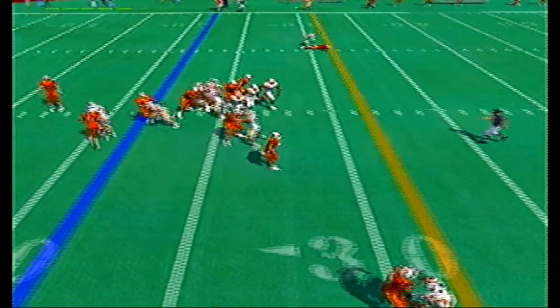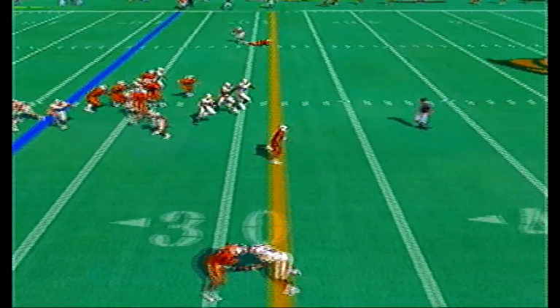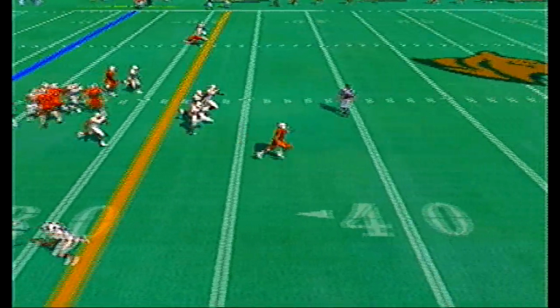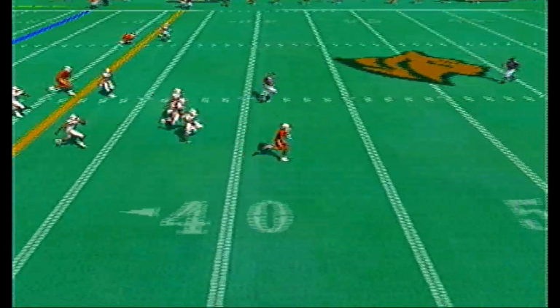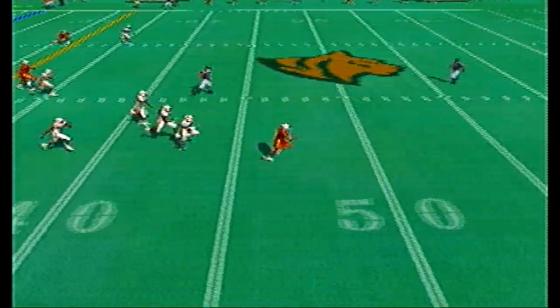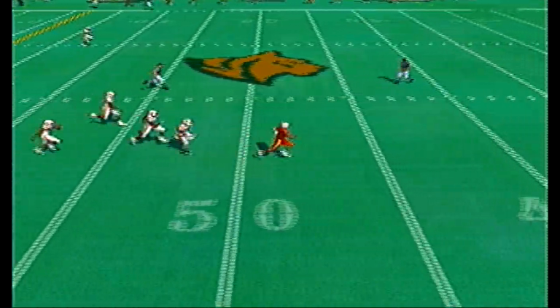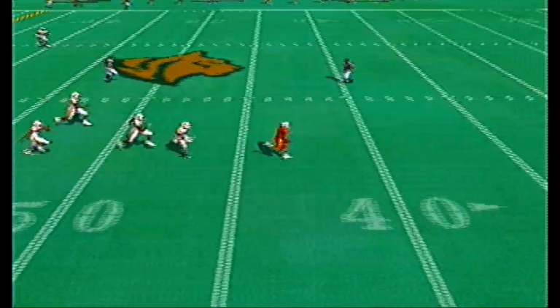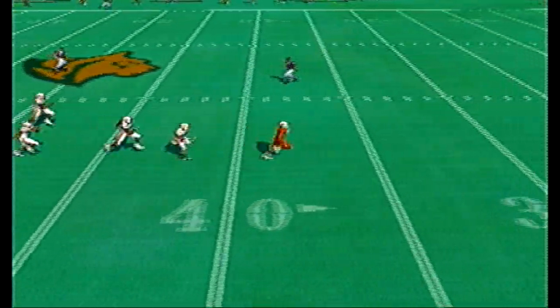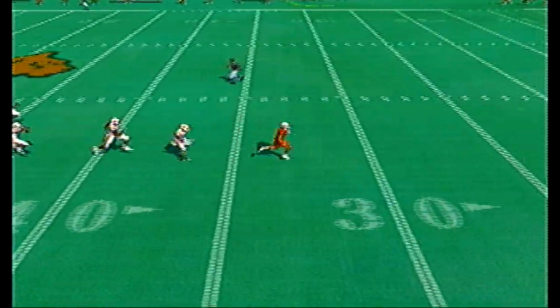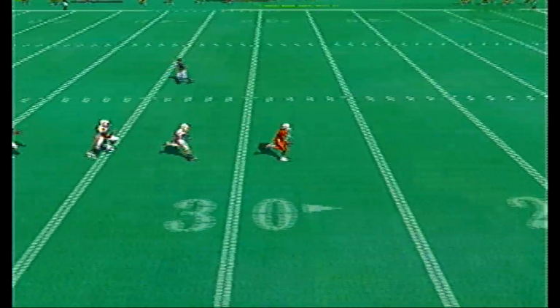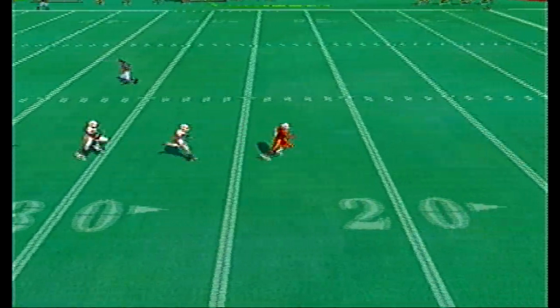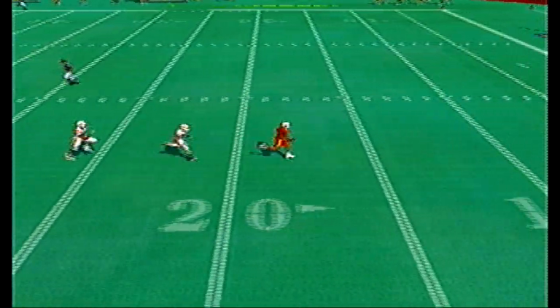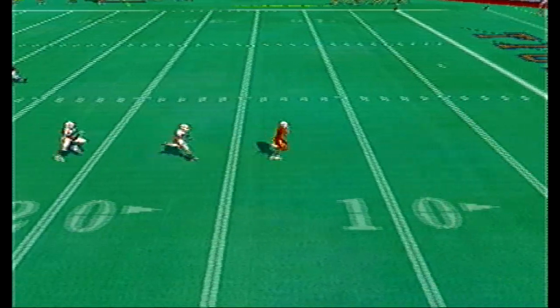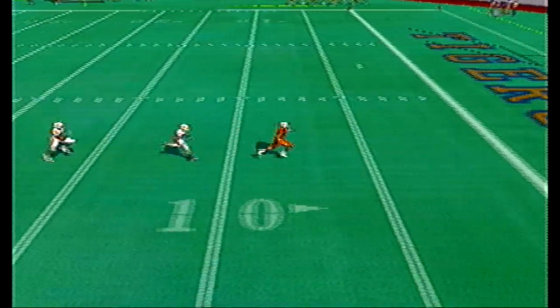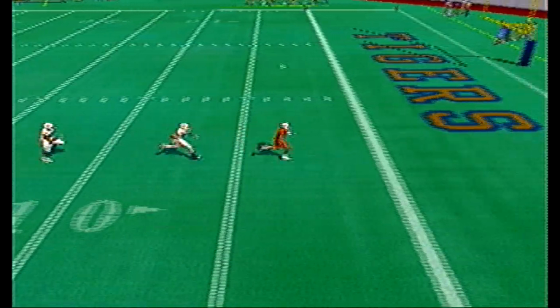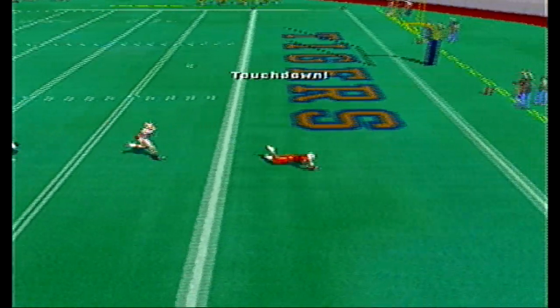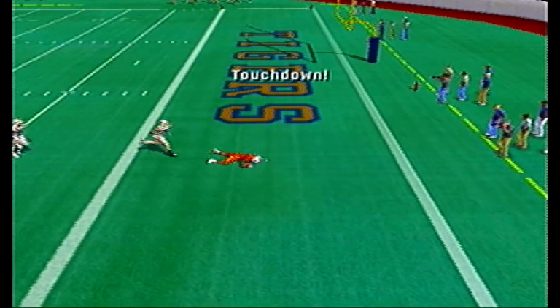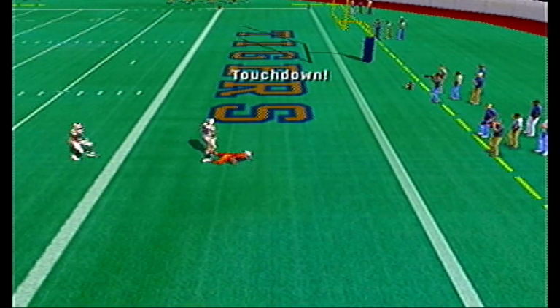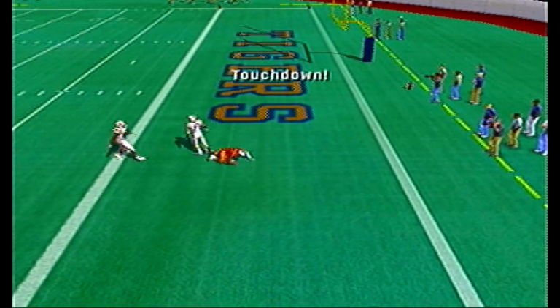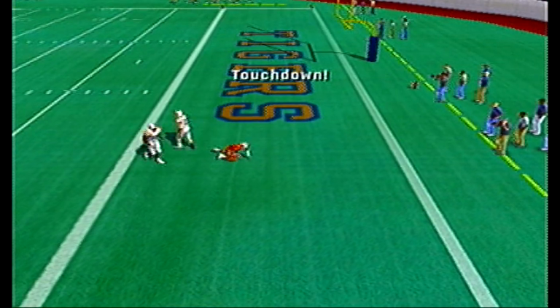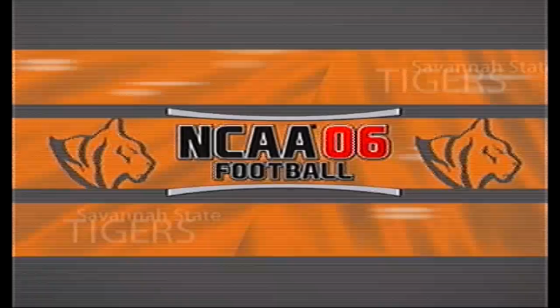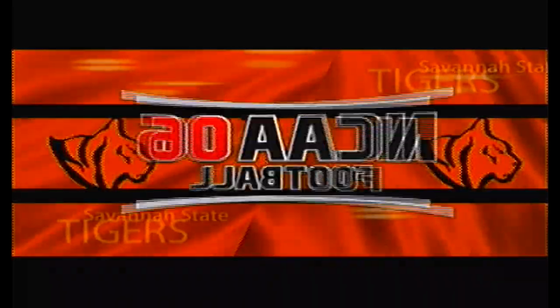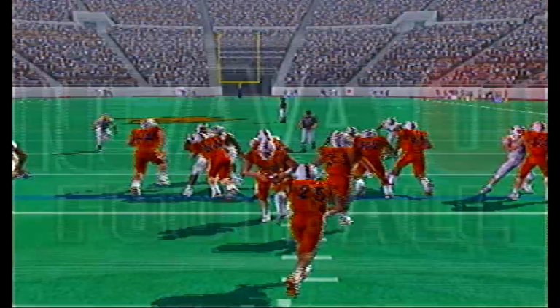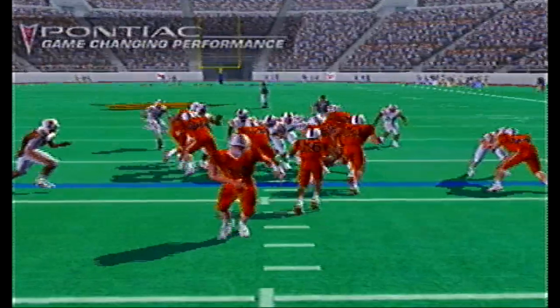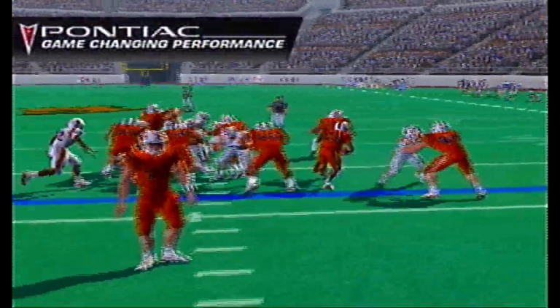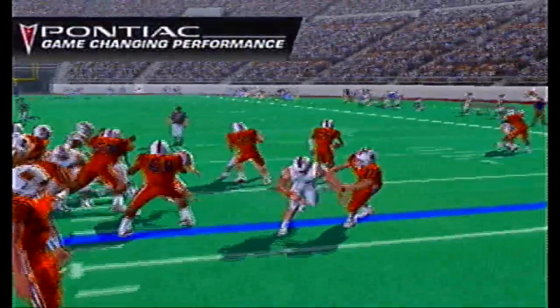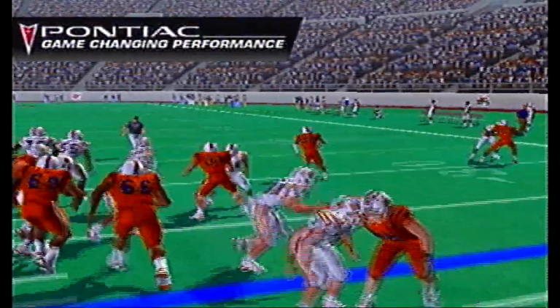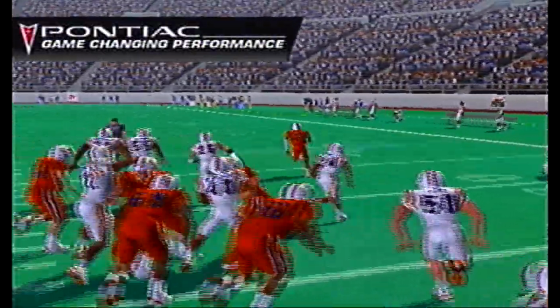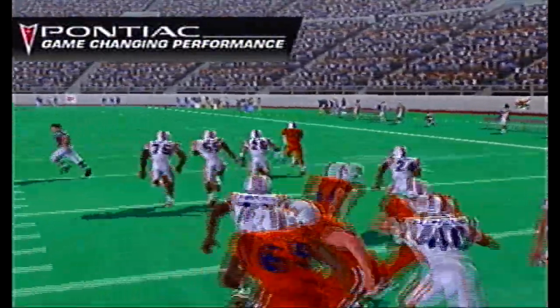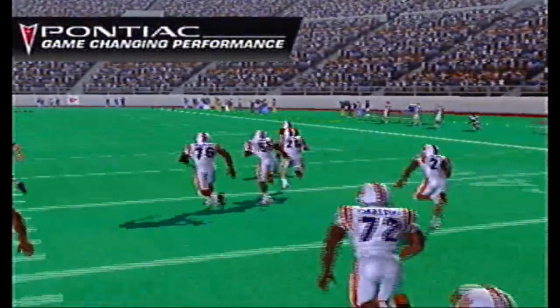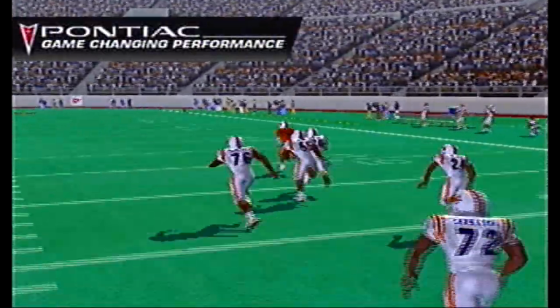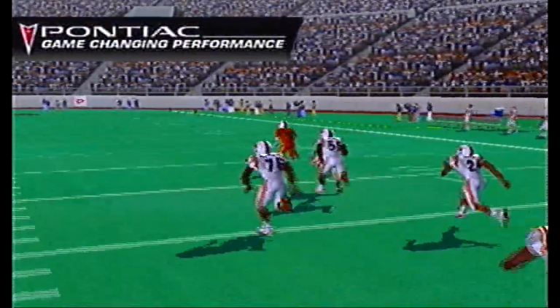Halfback right up the gut and MJ Gator is gone! Look at that speed — that is insane, that is track speed right there. Number 26 Cody Lee Jr., the smart safety, could not catch up to him.